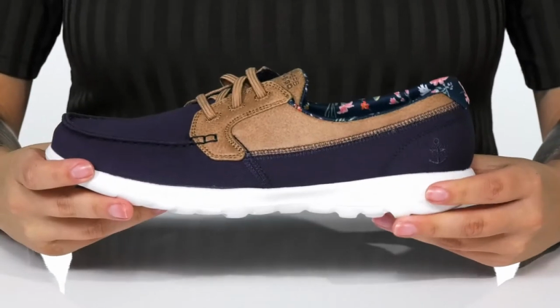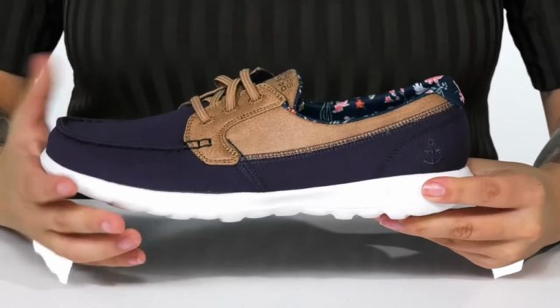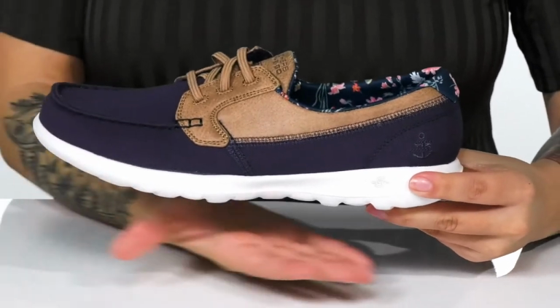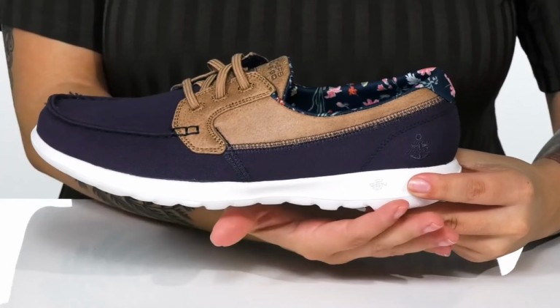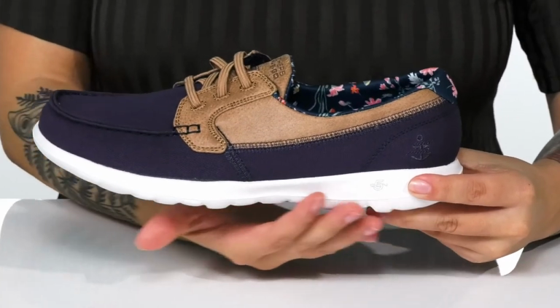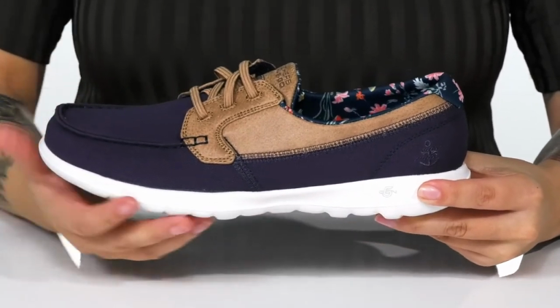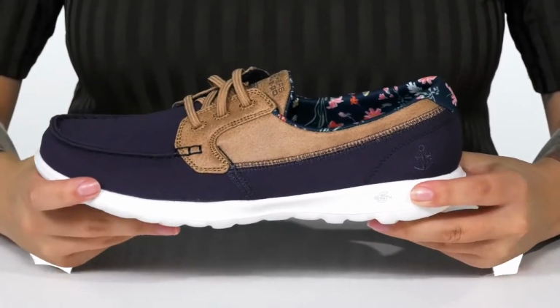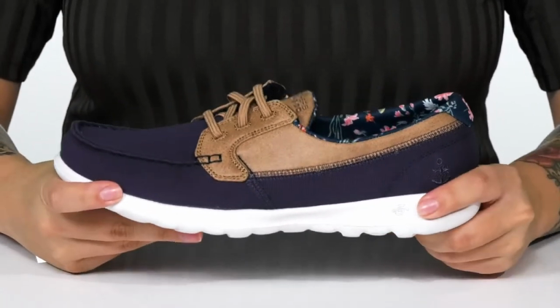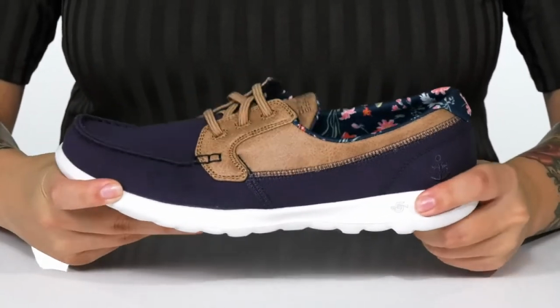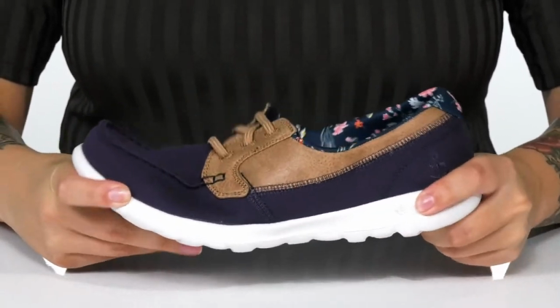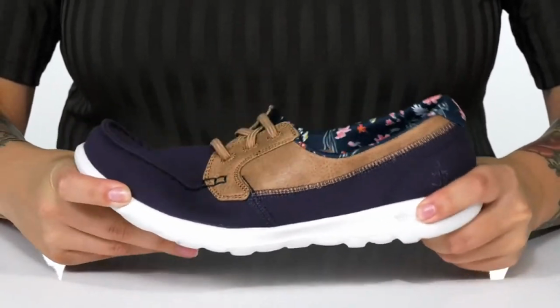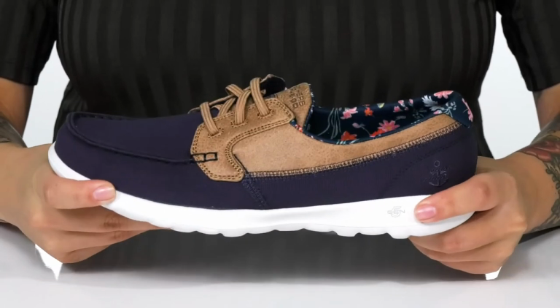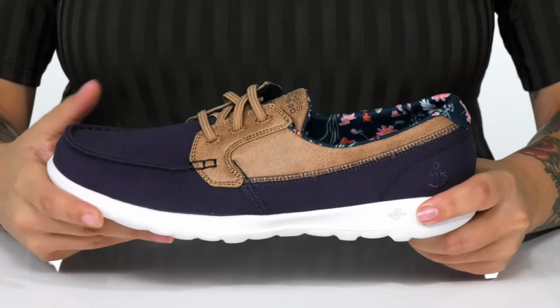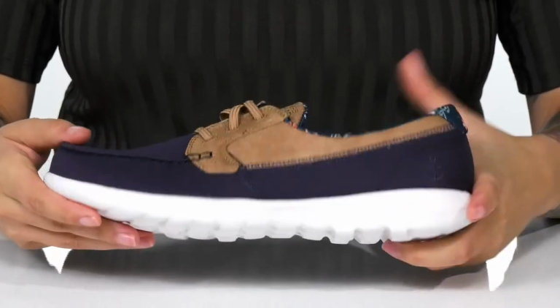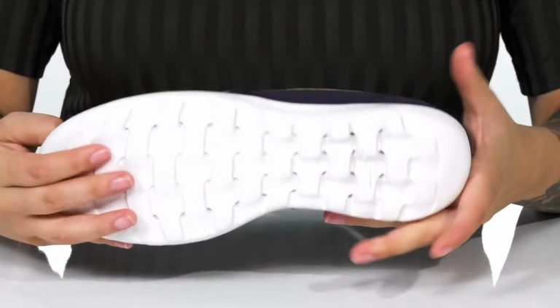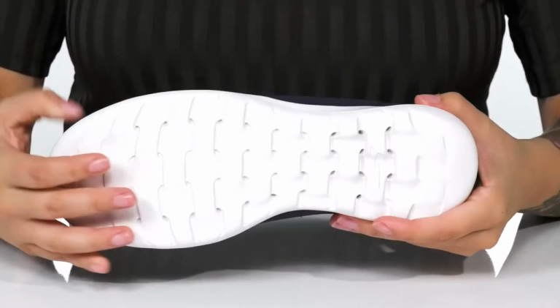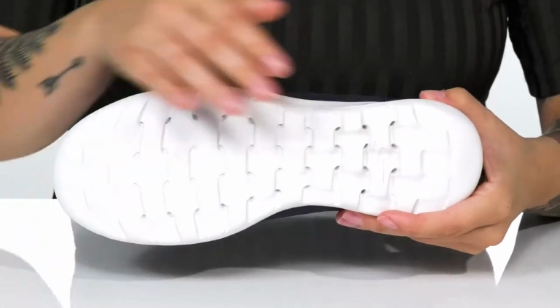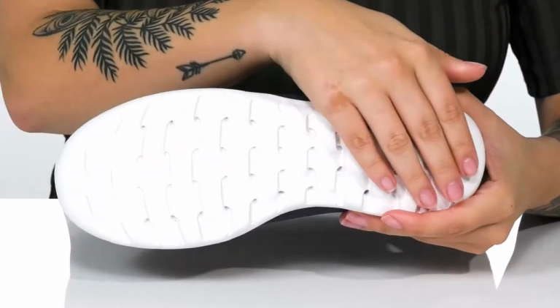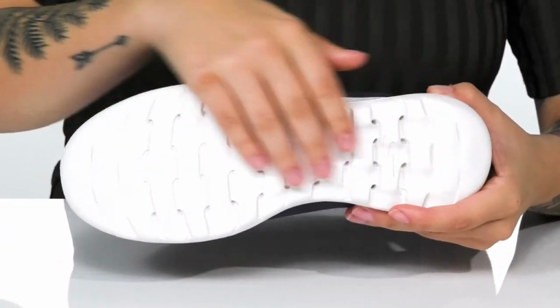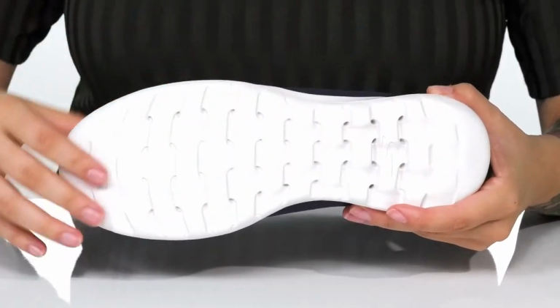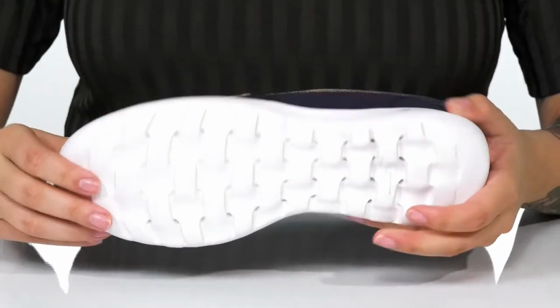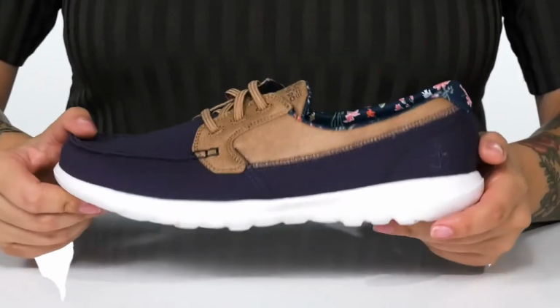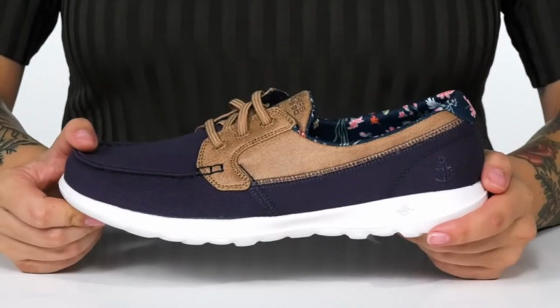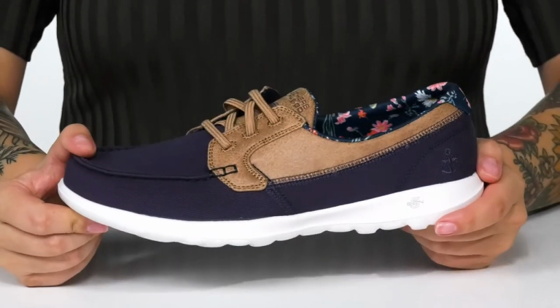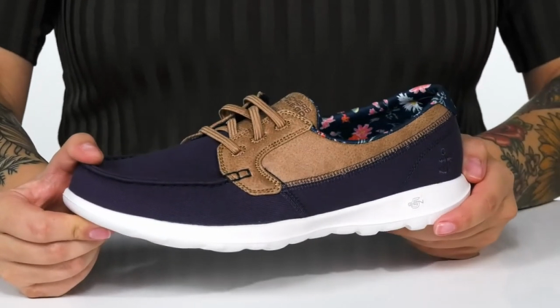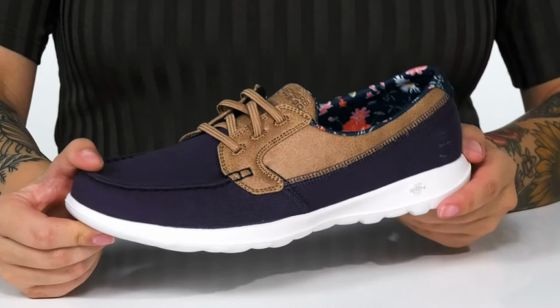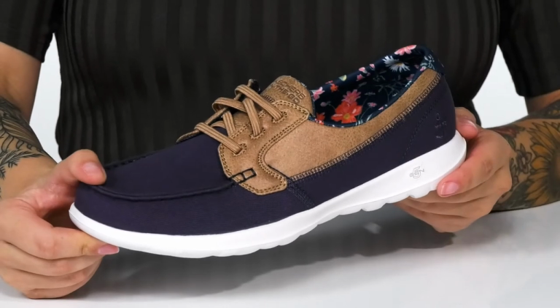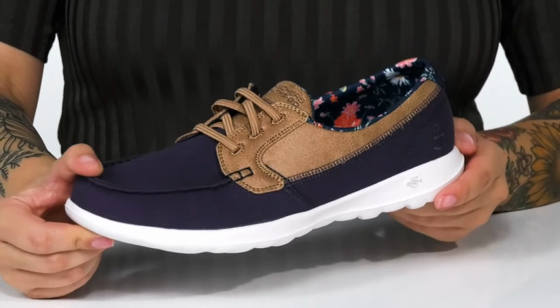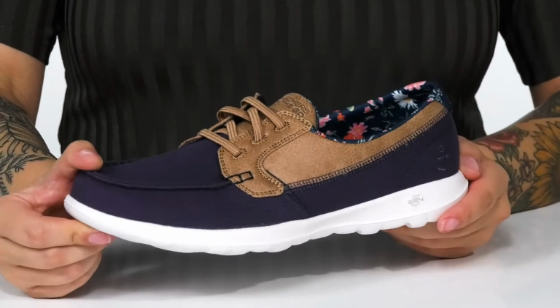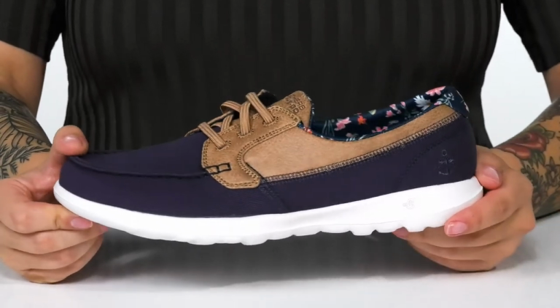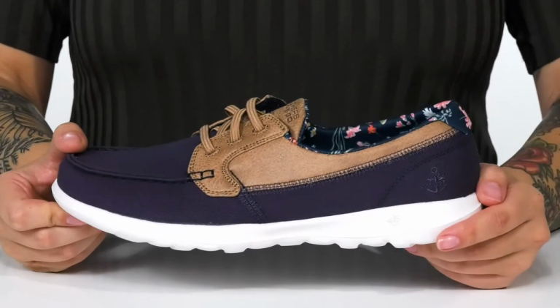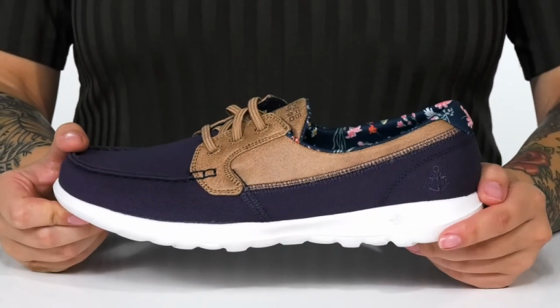These feature a 5-gen cushioned midsole that has flexibility for an easier stride. Underneath is a synthetic rubber outsole for traction. And I think these would look so great paired with some shorts and a t-shirt.